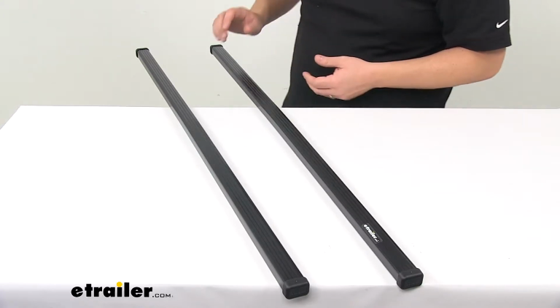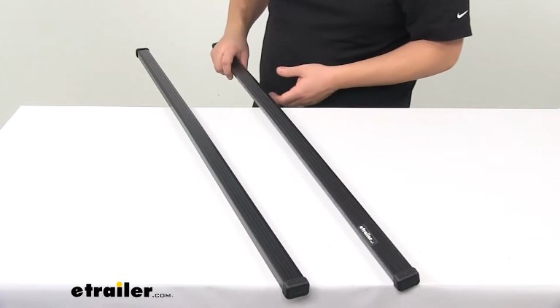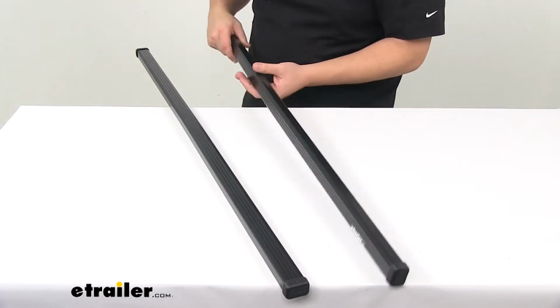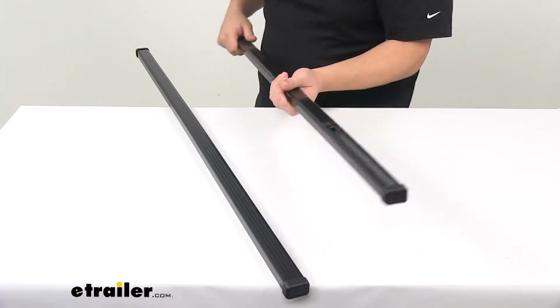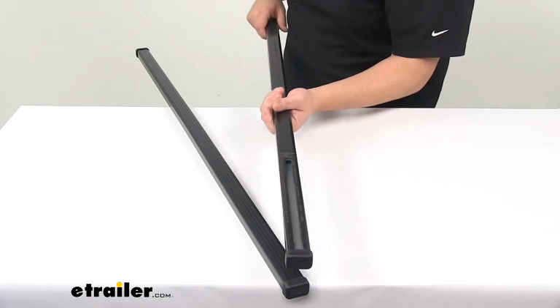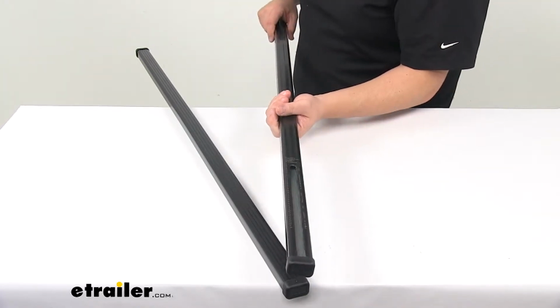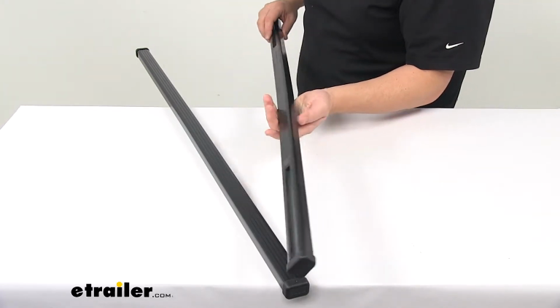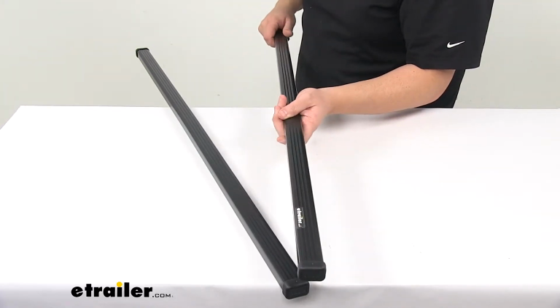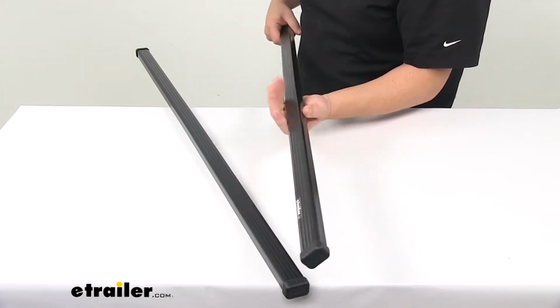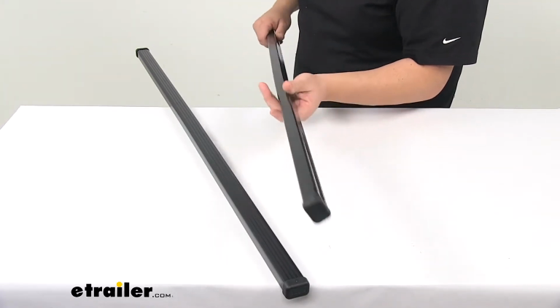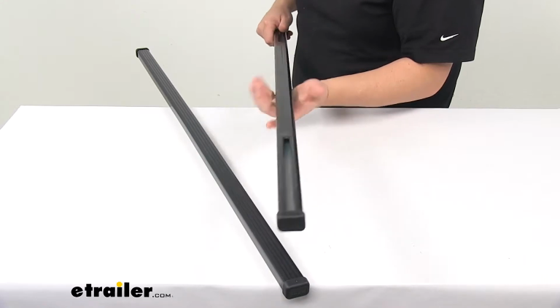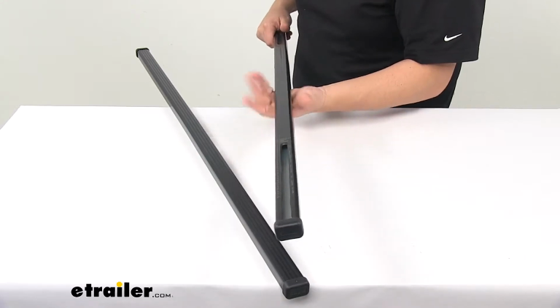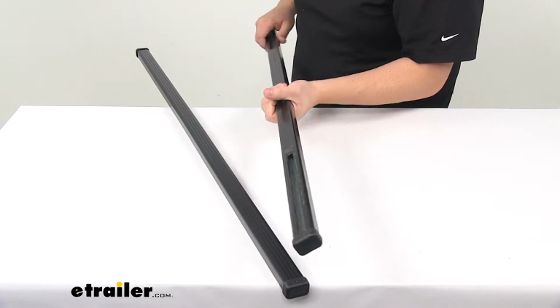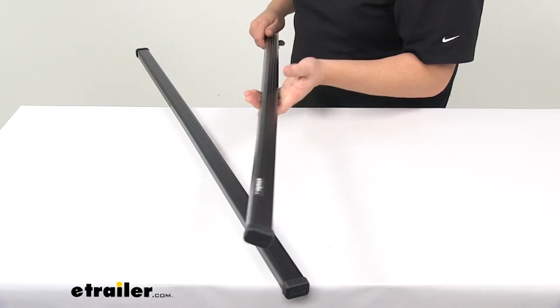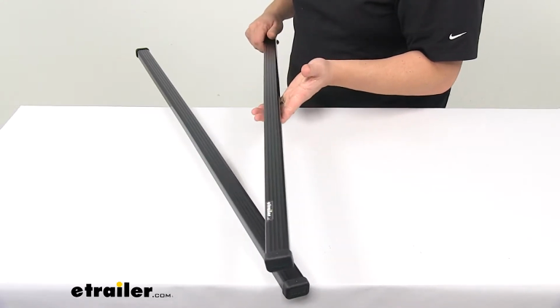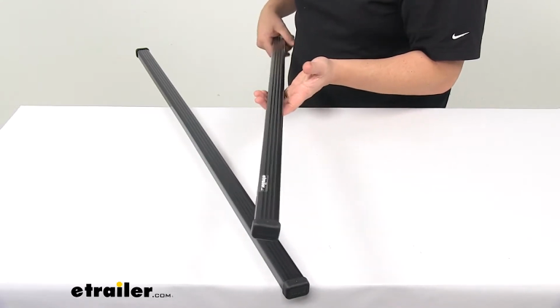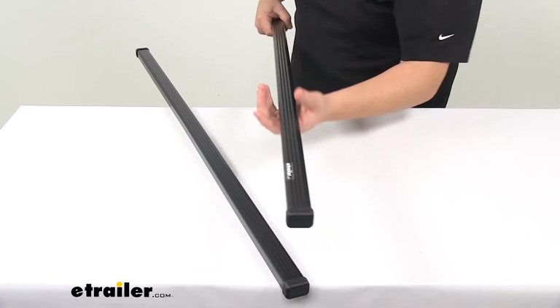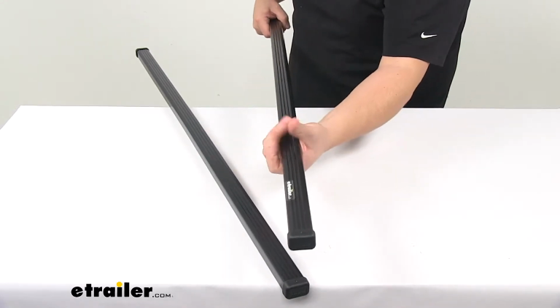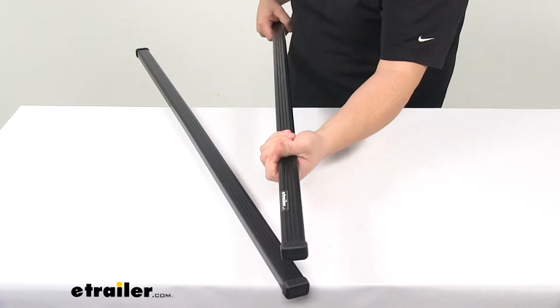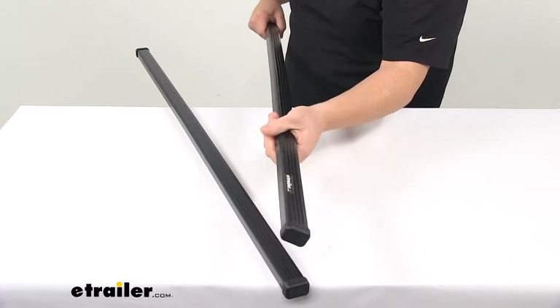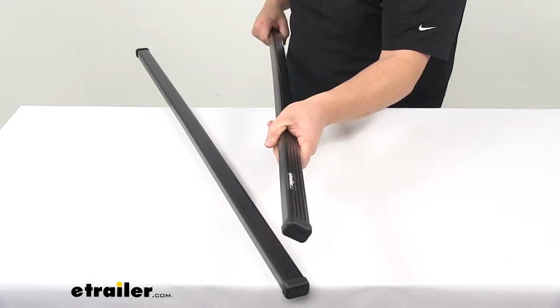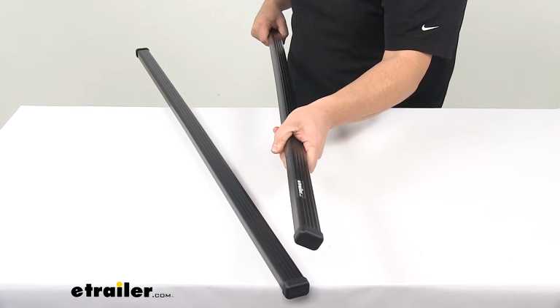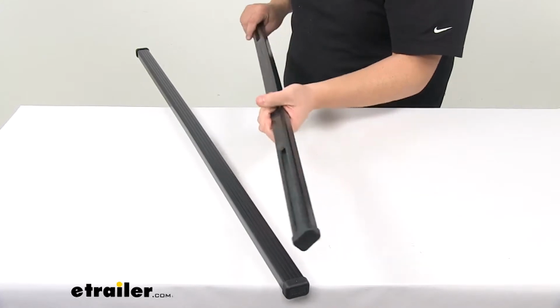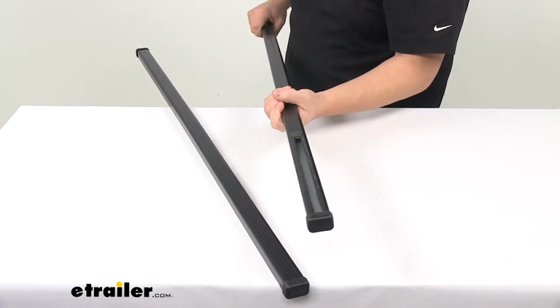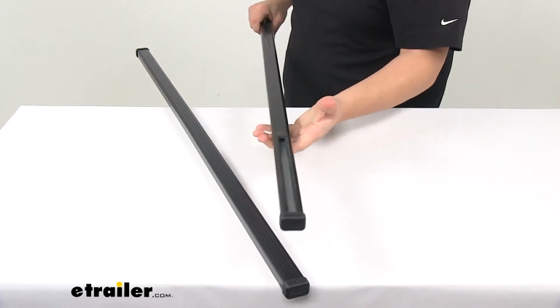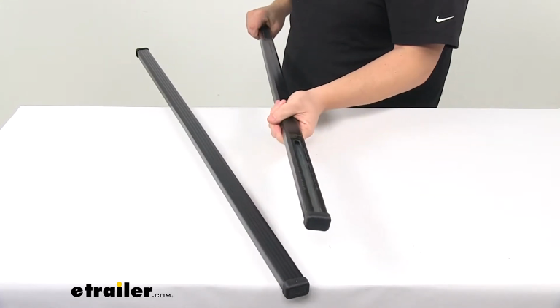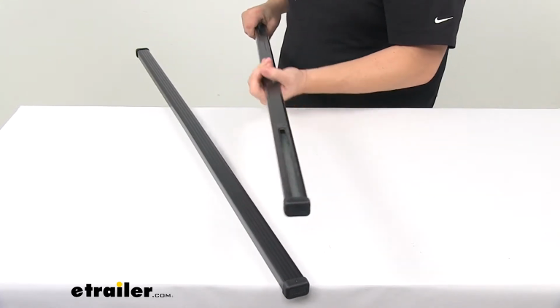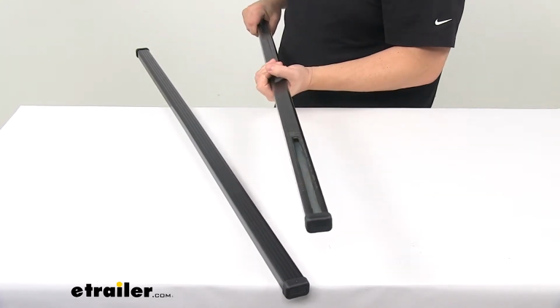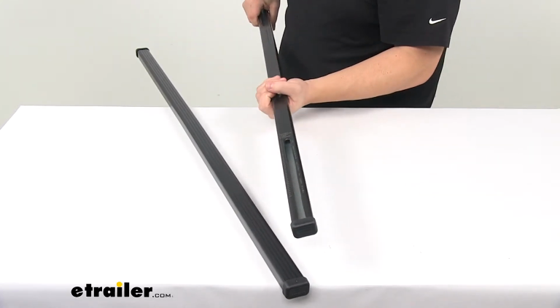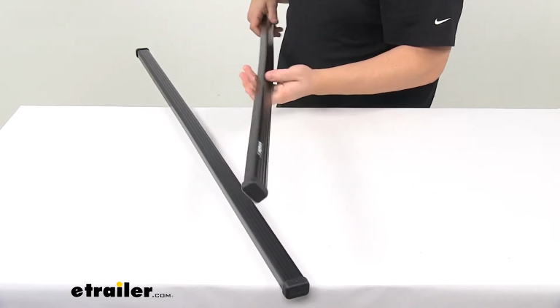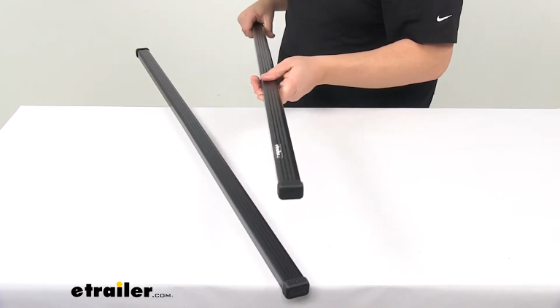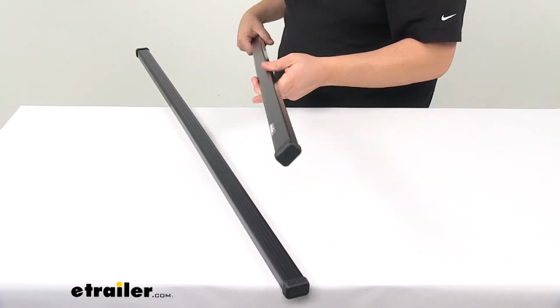The square design — like I said, they've been around for a long time. They work well. It's a very versatile design that accommodates accessories that simply clamp around the crossbars. They work with most bike, water, snow, and cargo carriers.